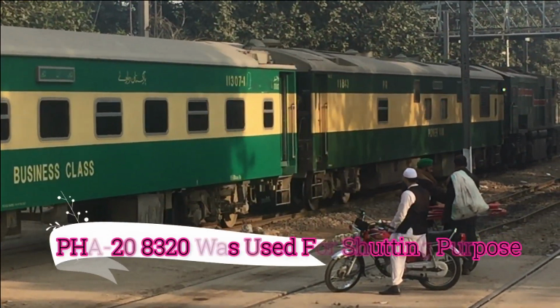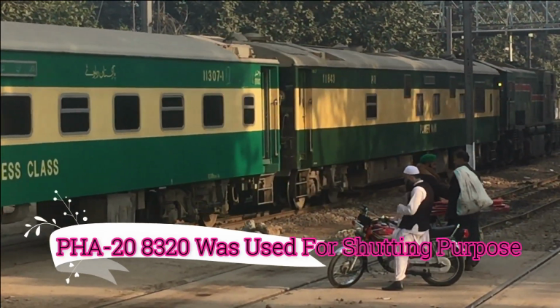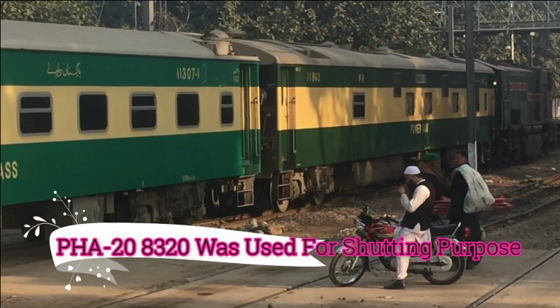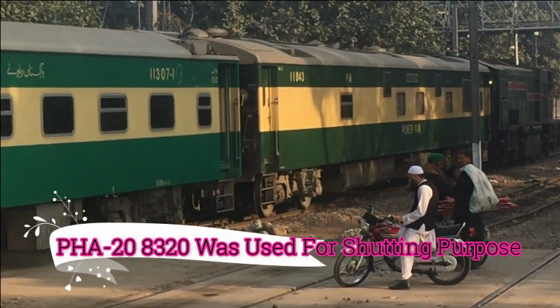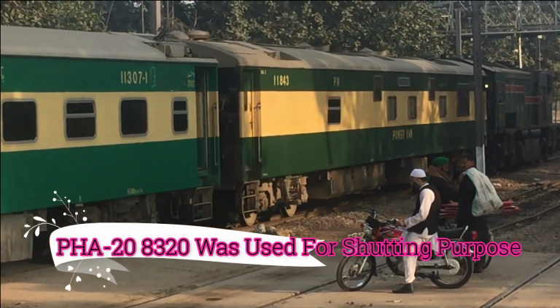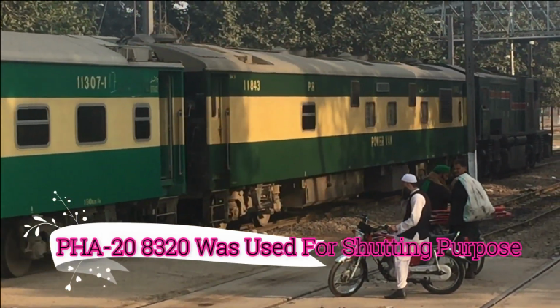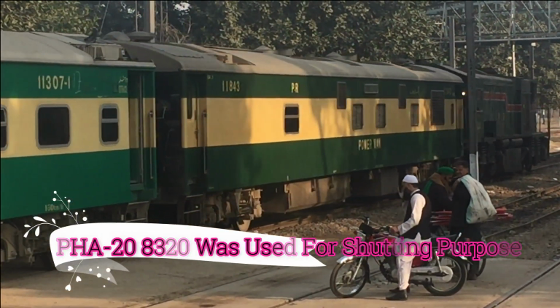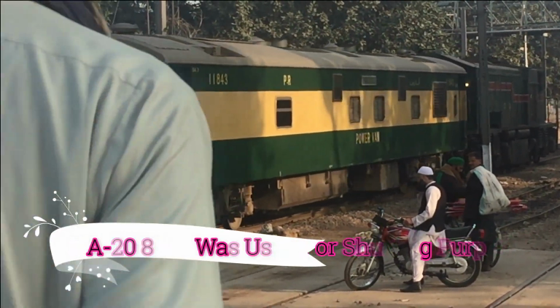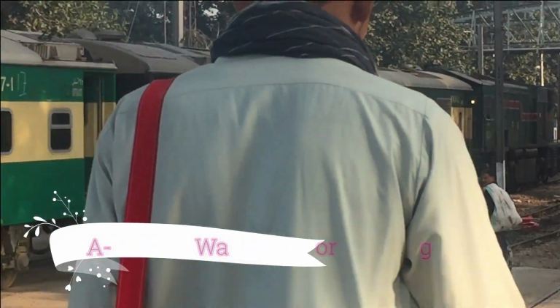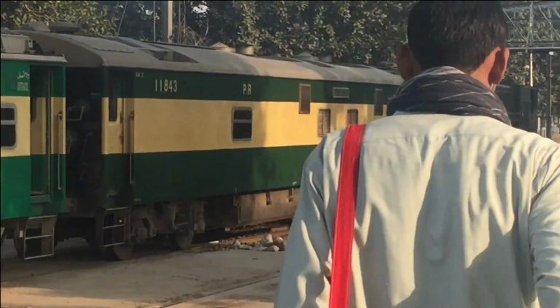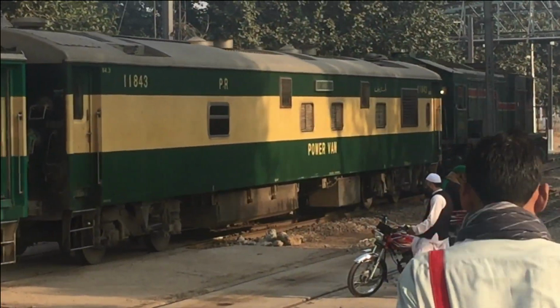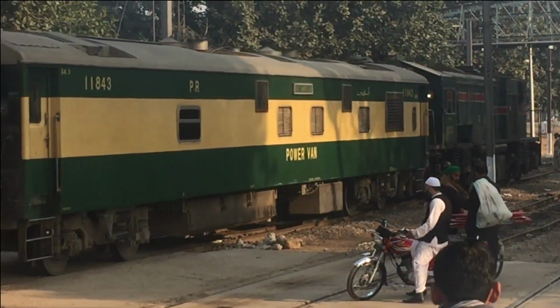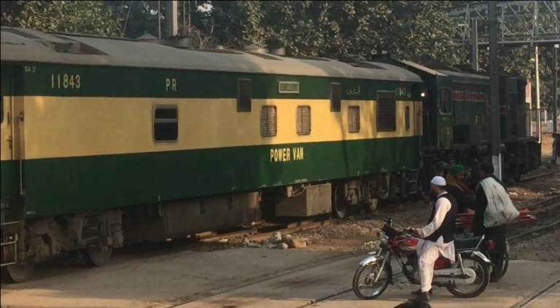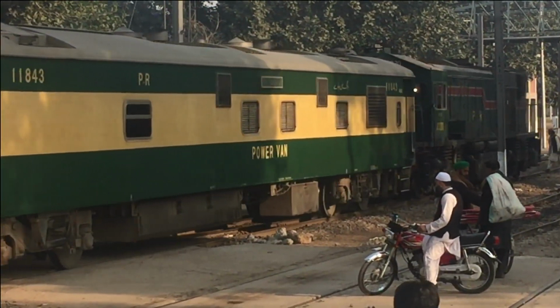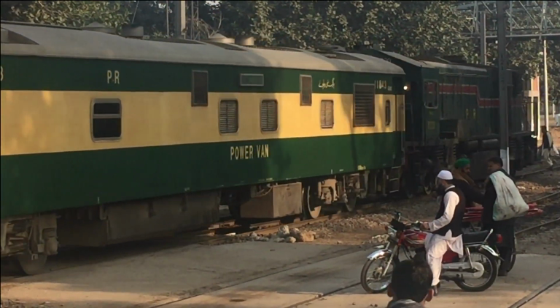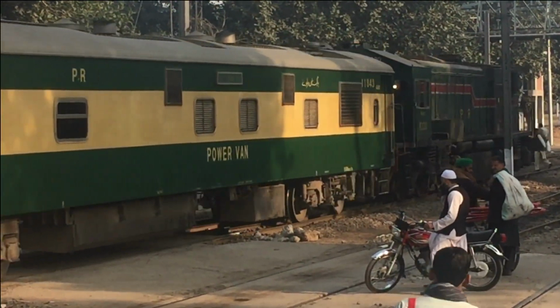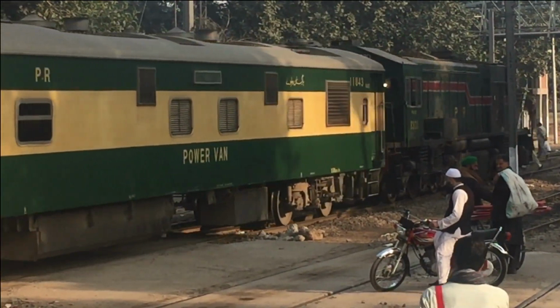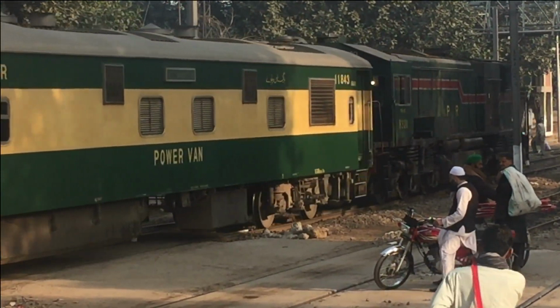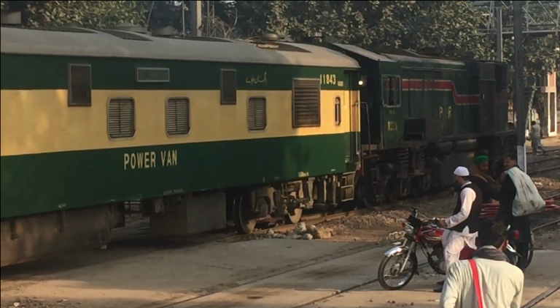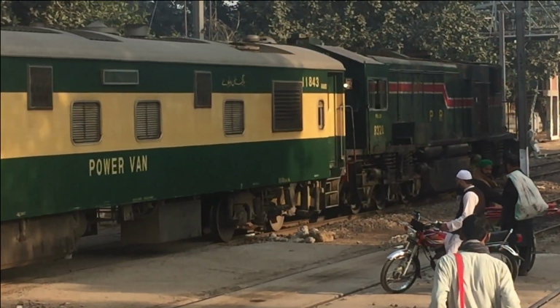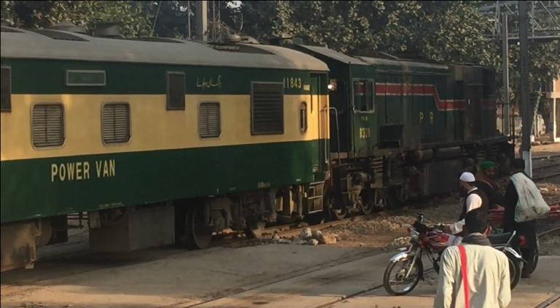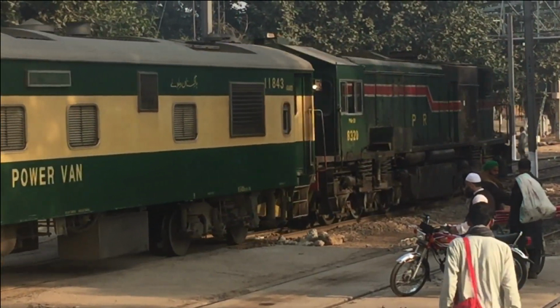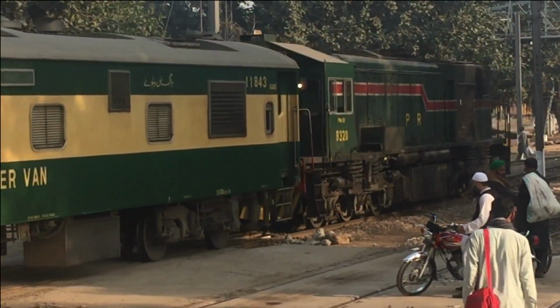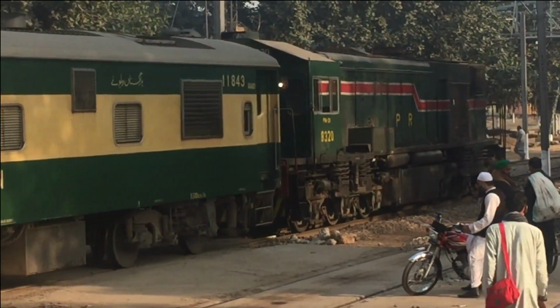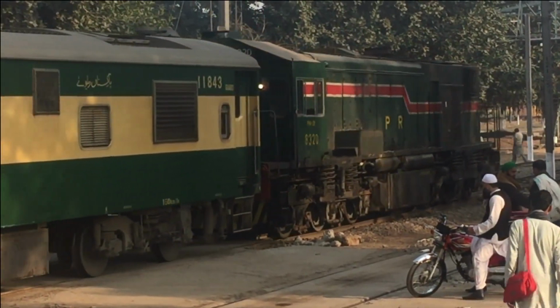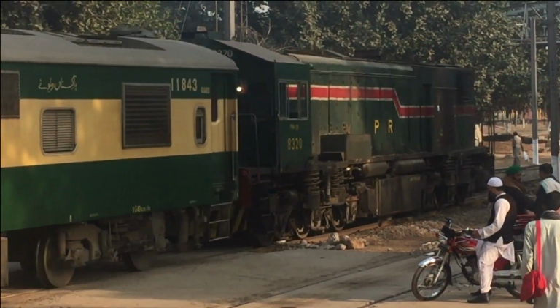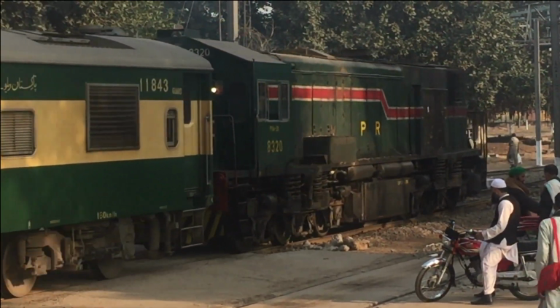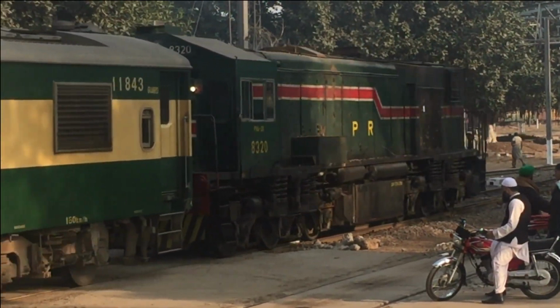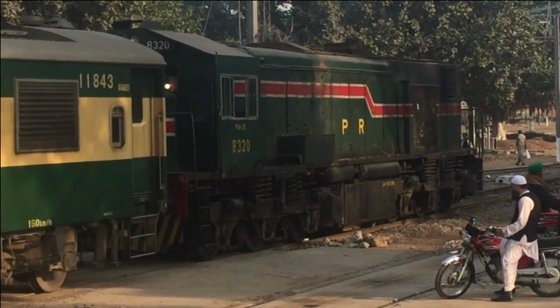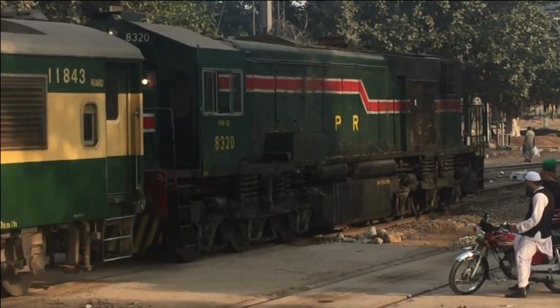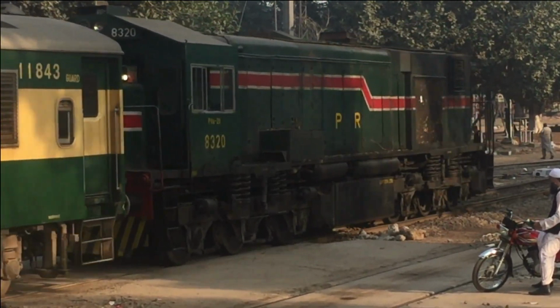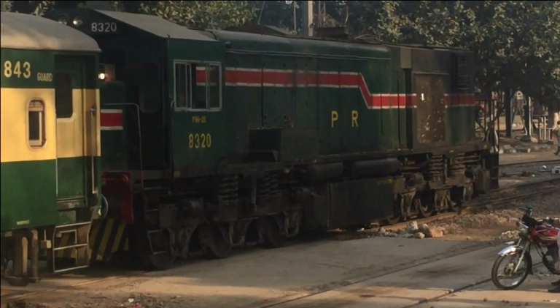The engine for the shunting purpose is probably PHA 208320, and it is taking the bogeys to platform number 2.